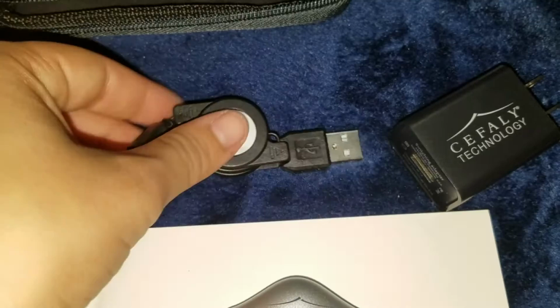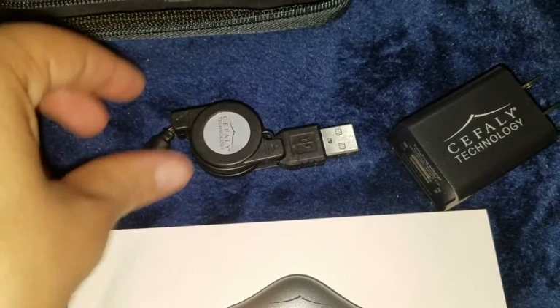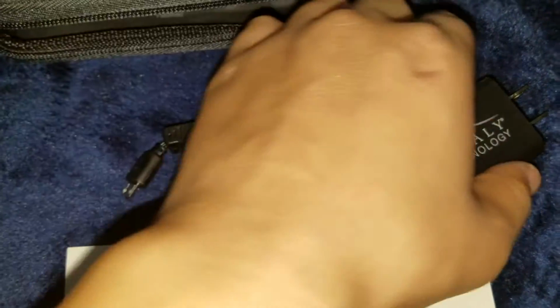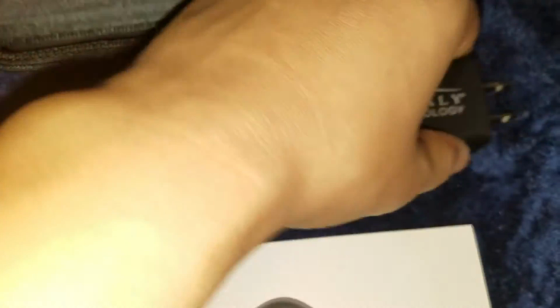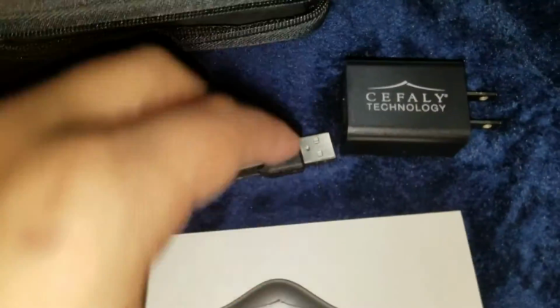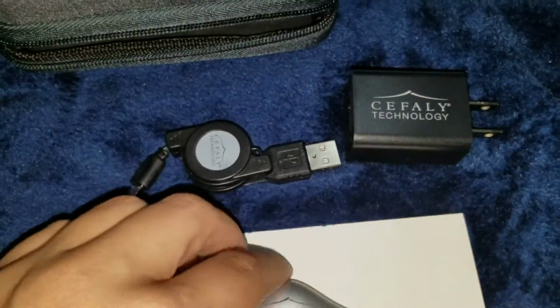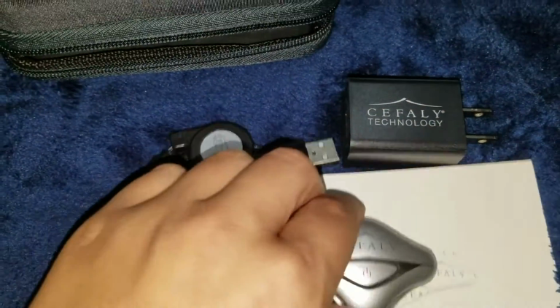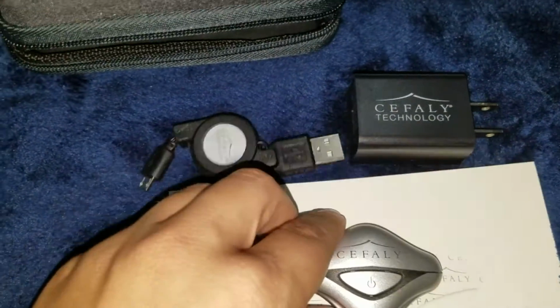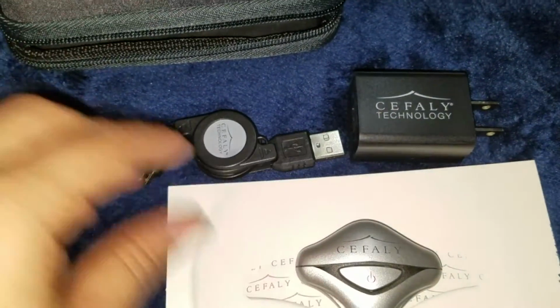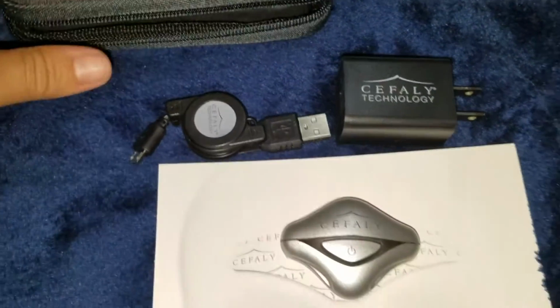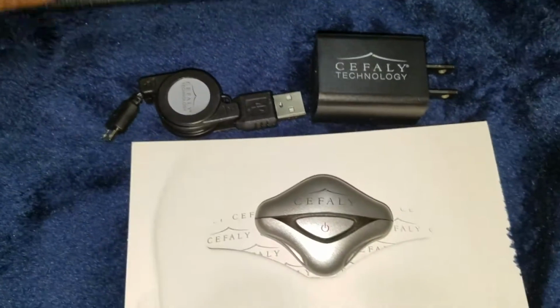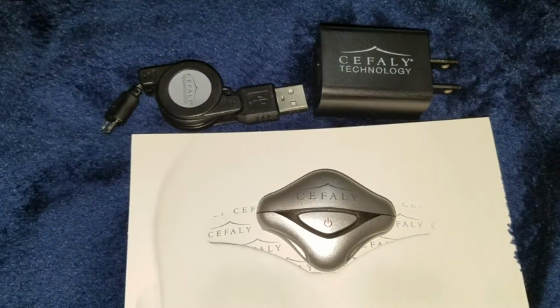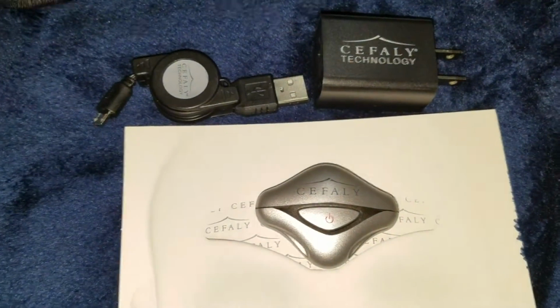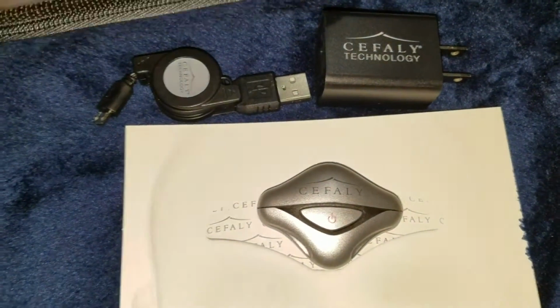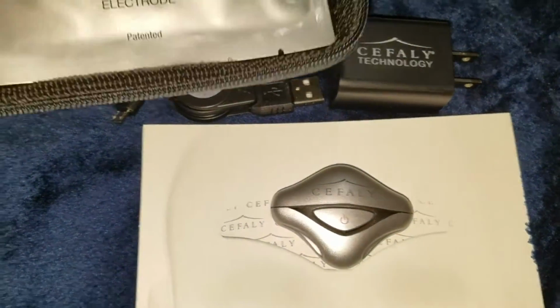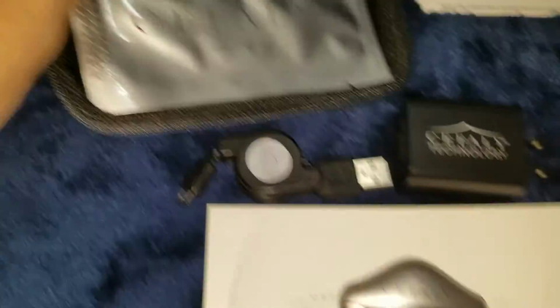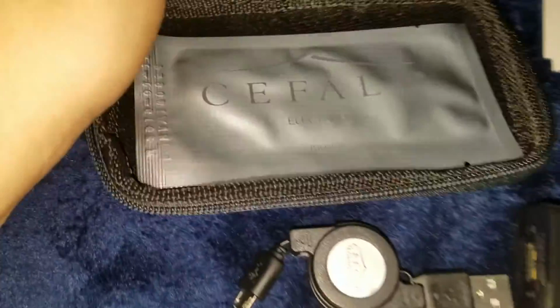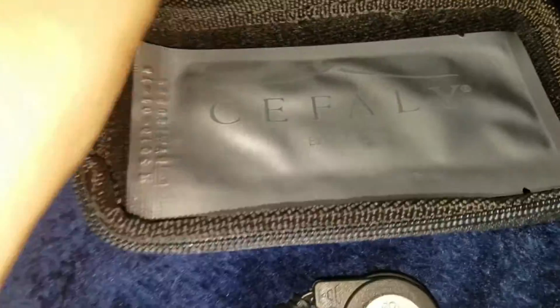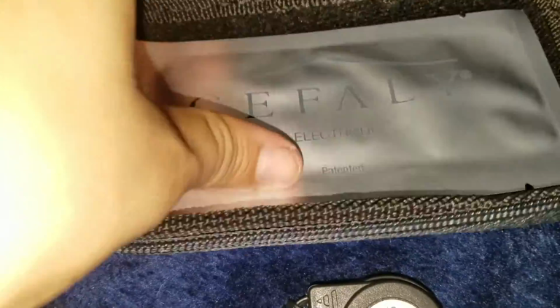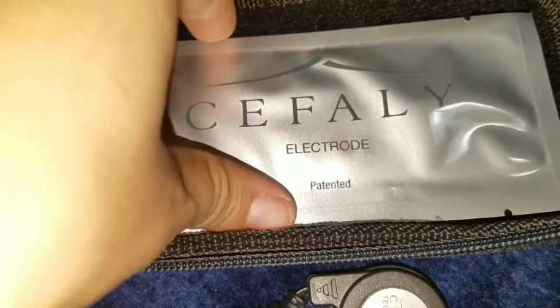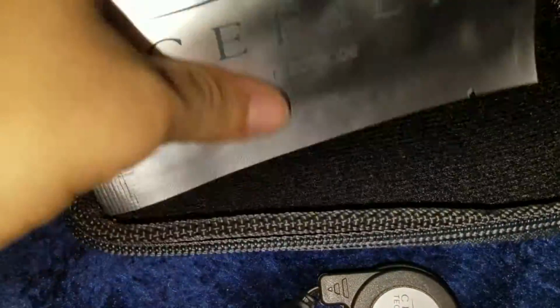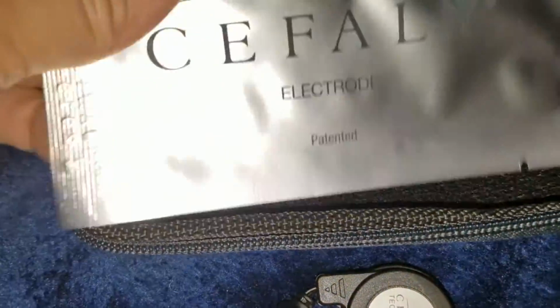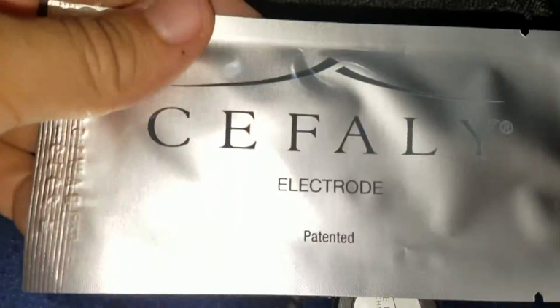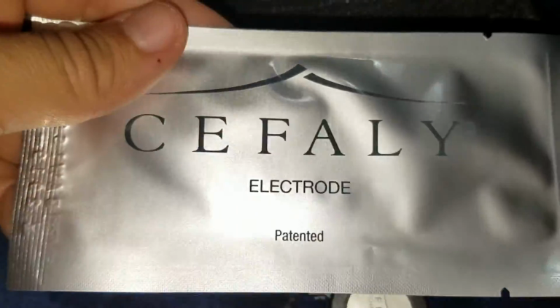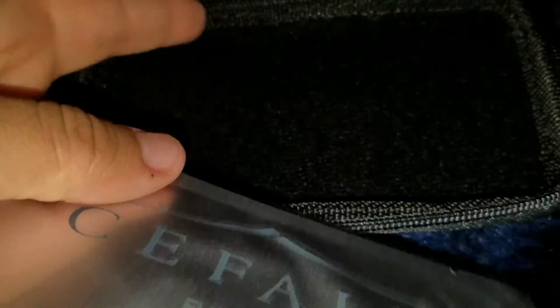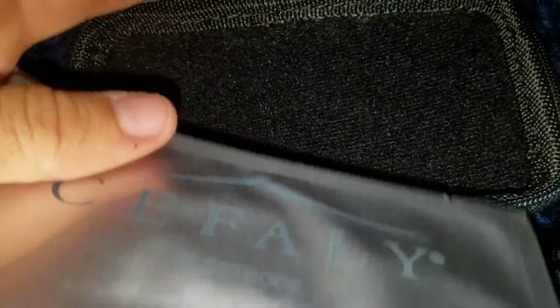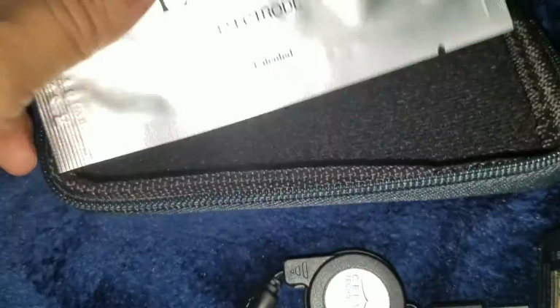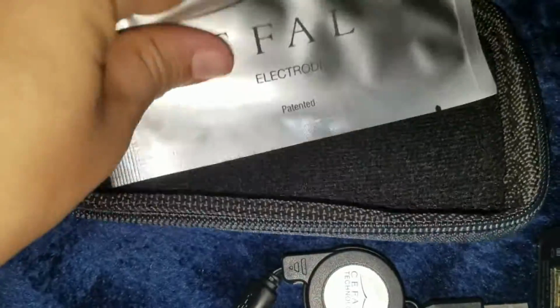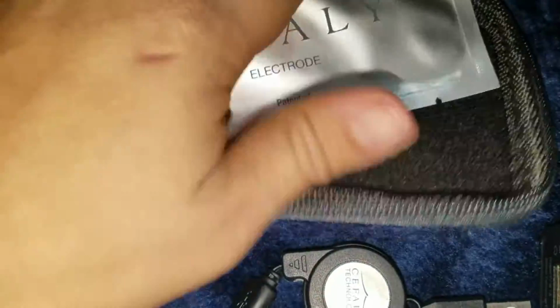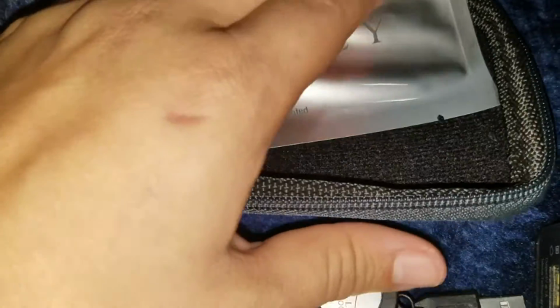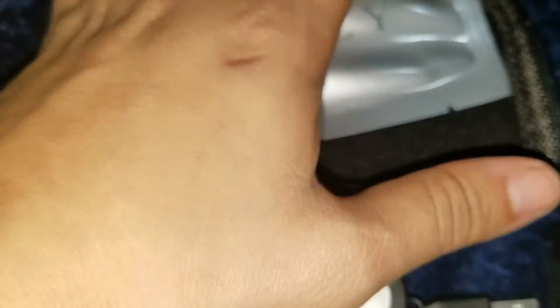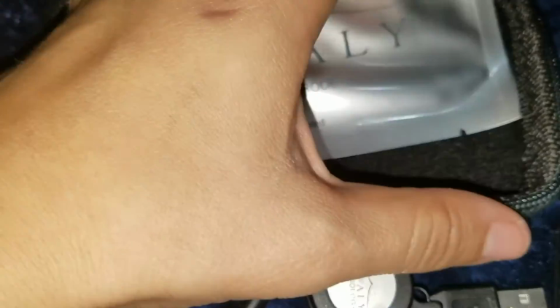It comes with one electrode. These are normally, I believe, $25 each. They do last an entire month, supposedly — we will find out.